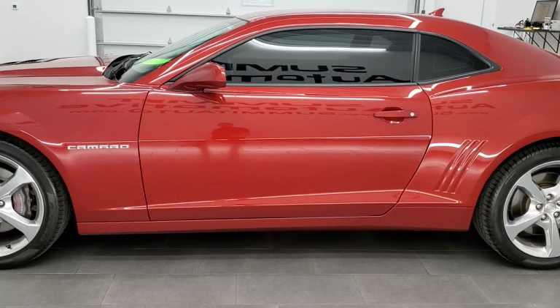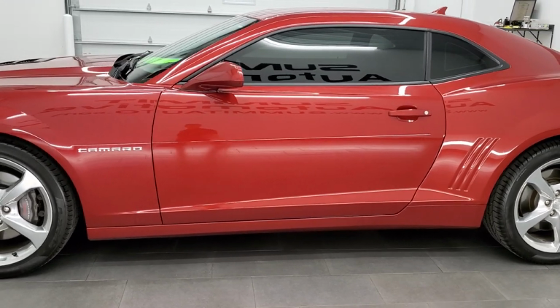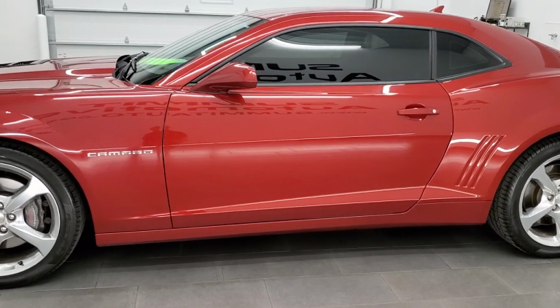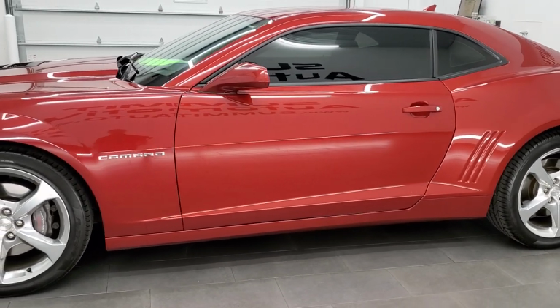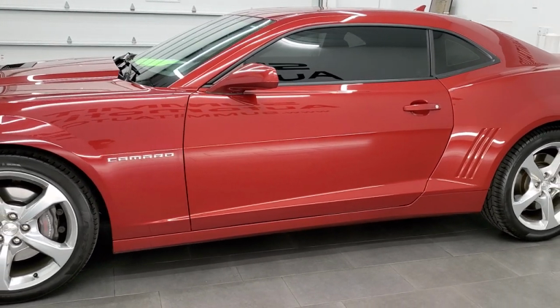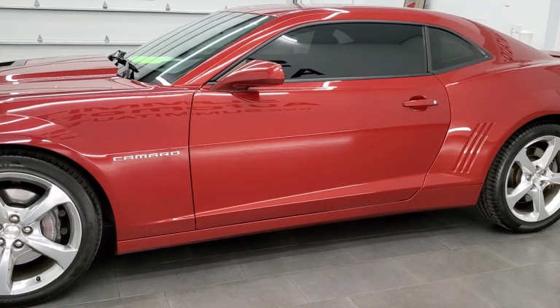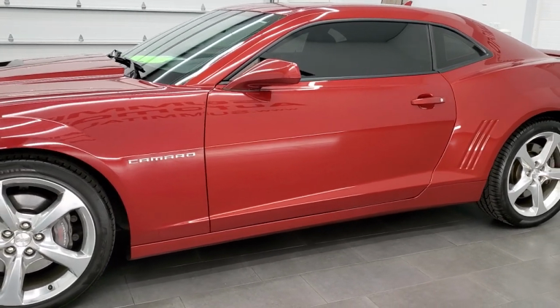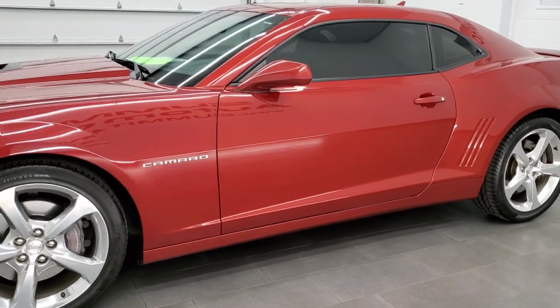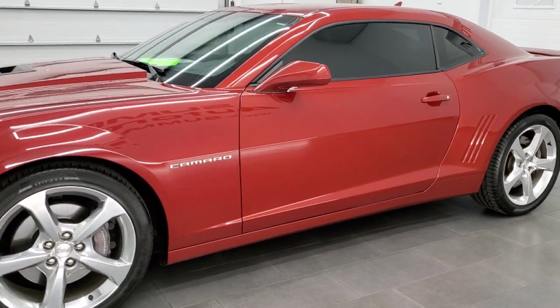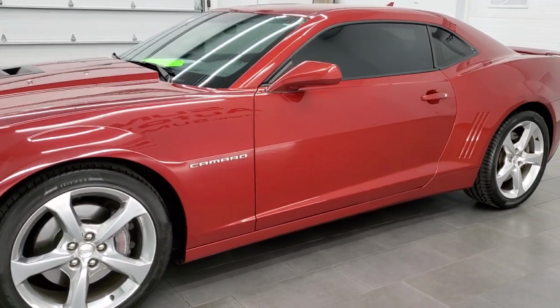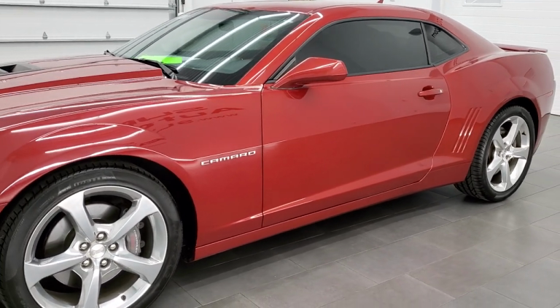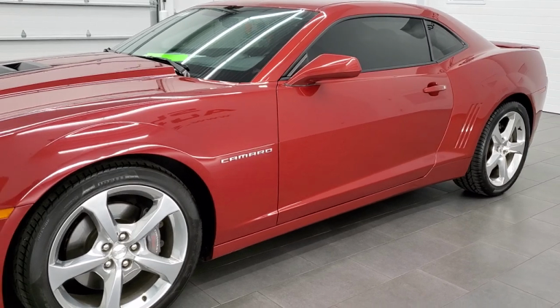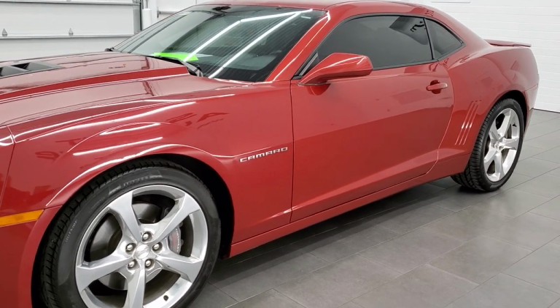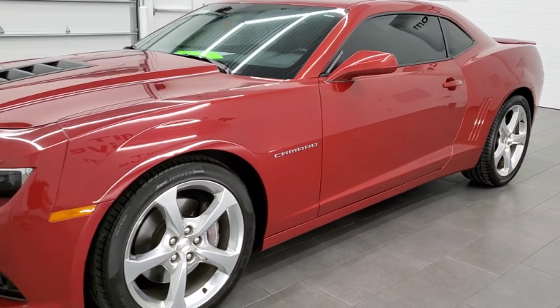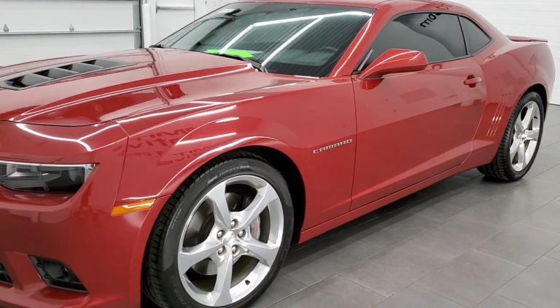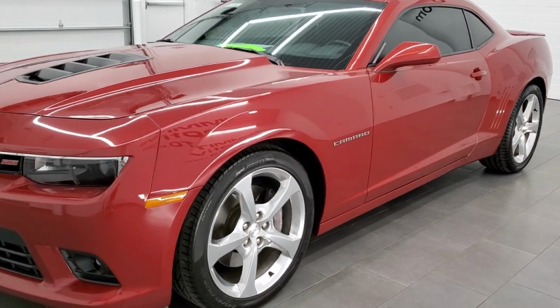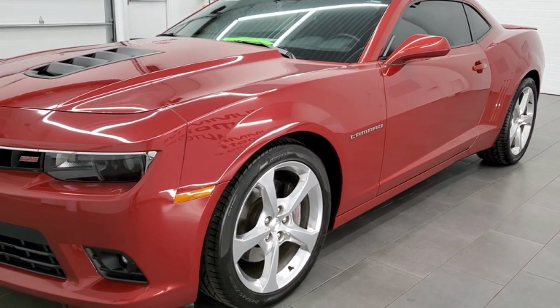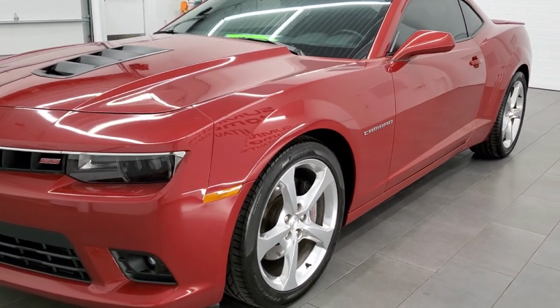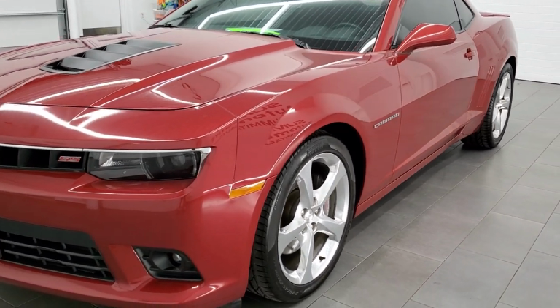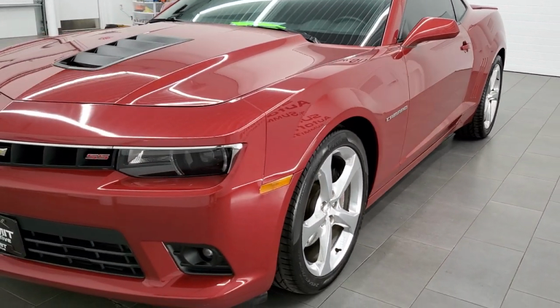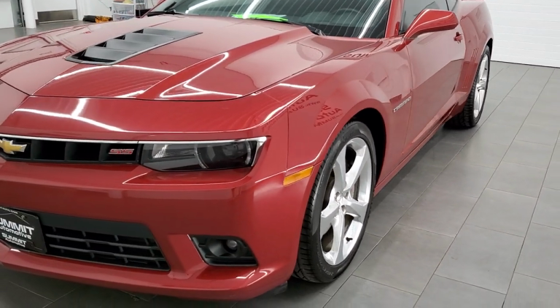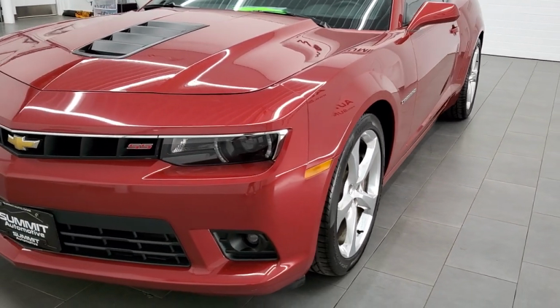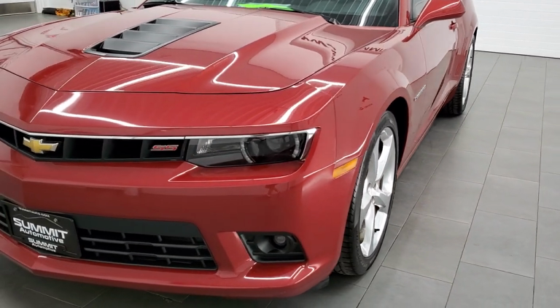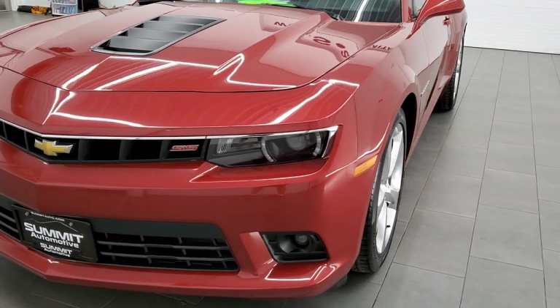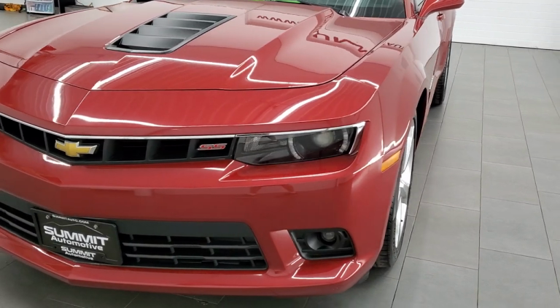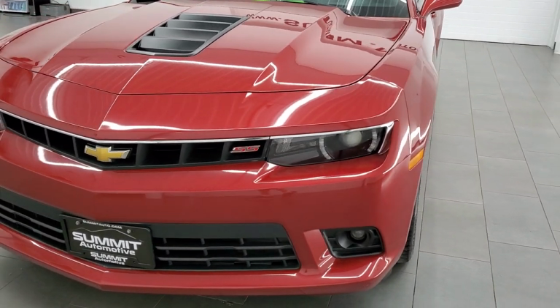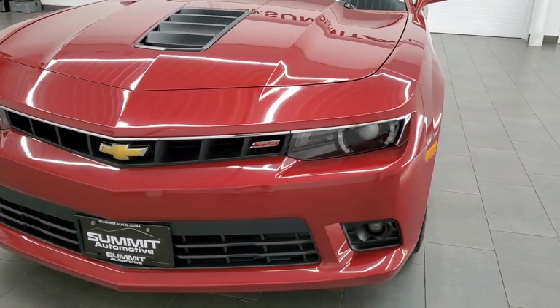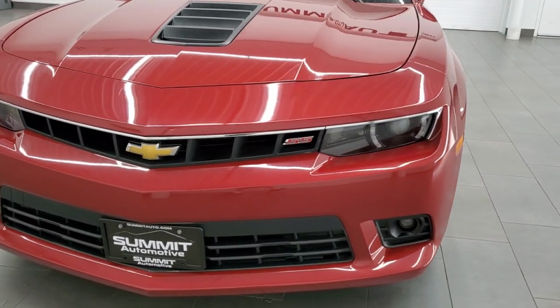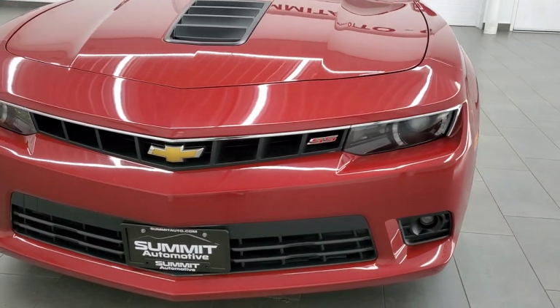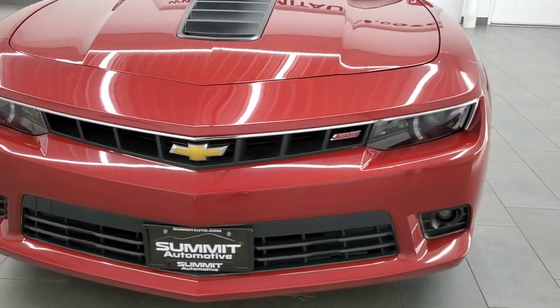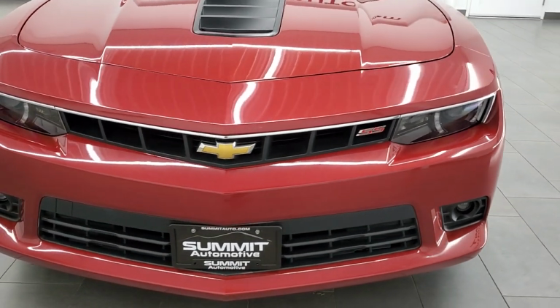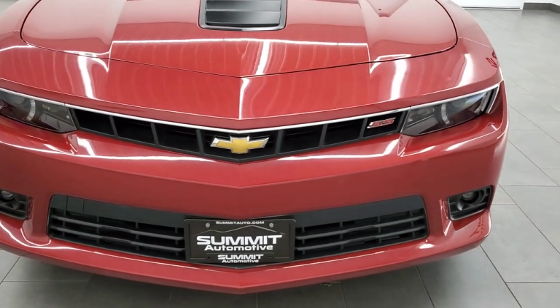This car has been fully safetied and inspected by our service shop per the state of Wisconsin inspection process, has a fresh oil and filter change. All the fluids have been checked and topped off and this car is 100% ready to go.